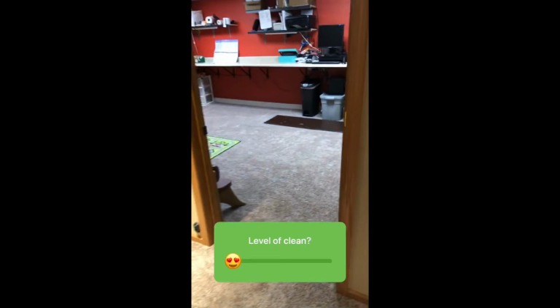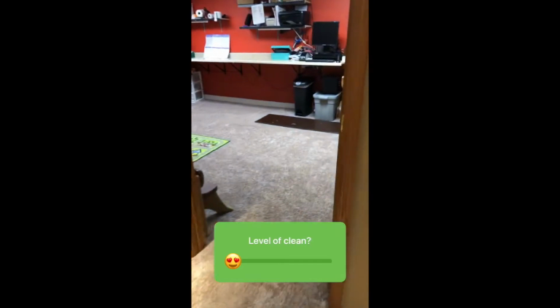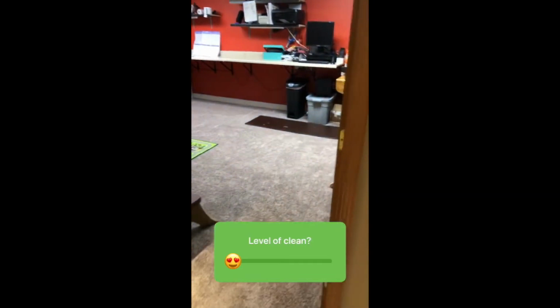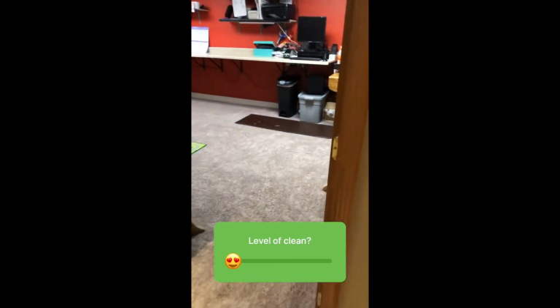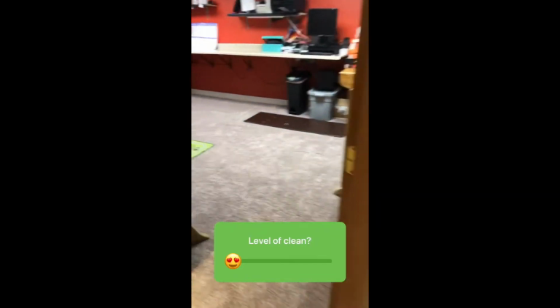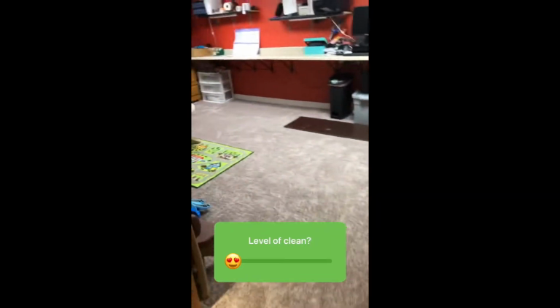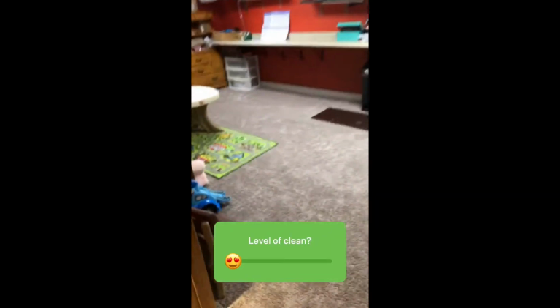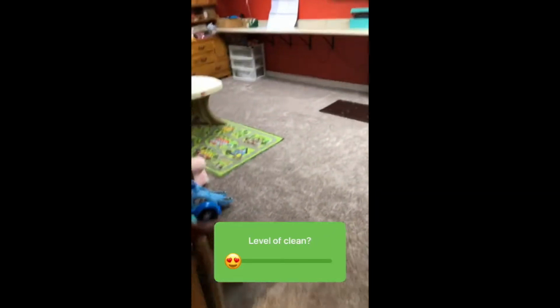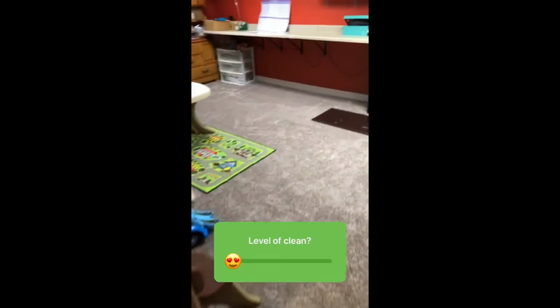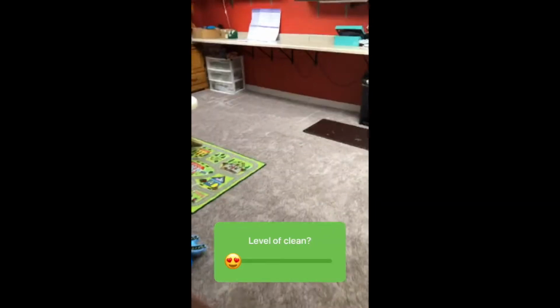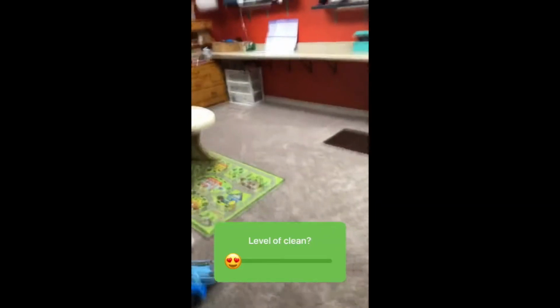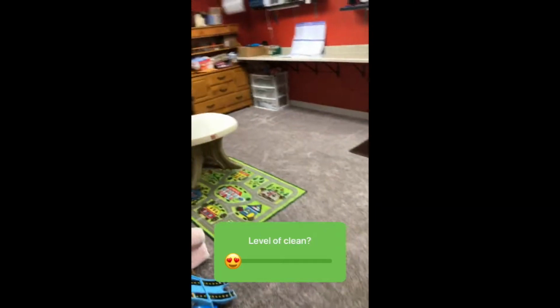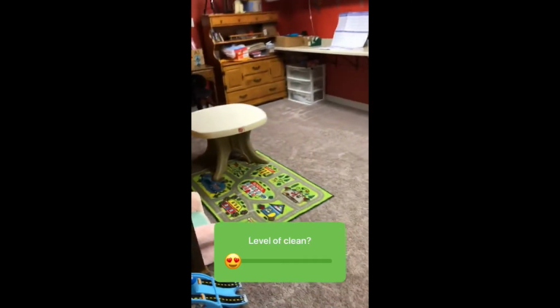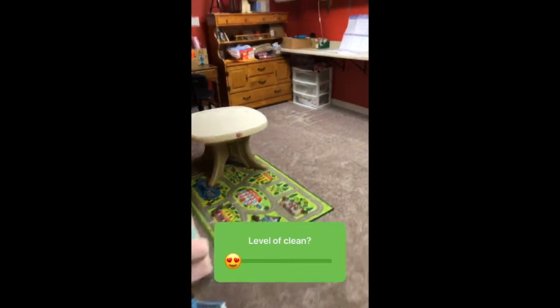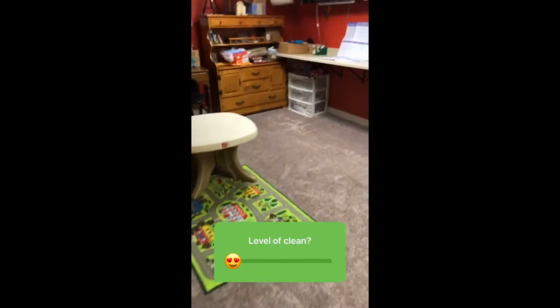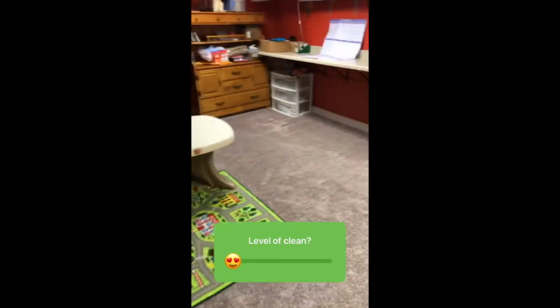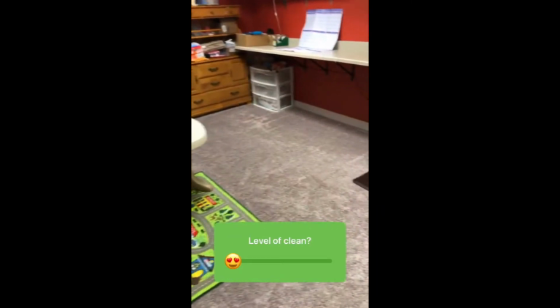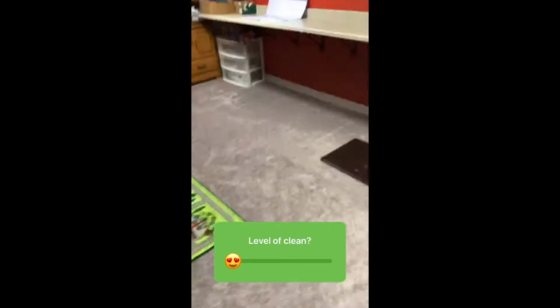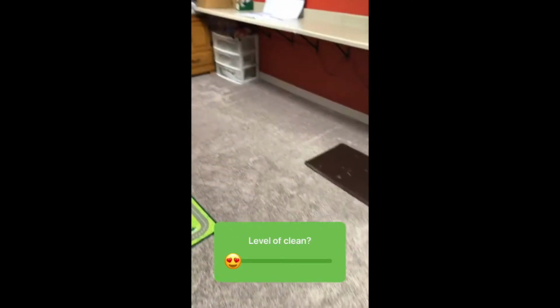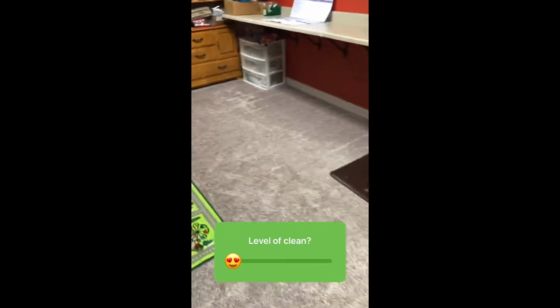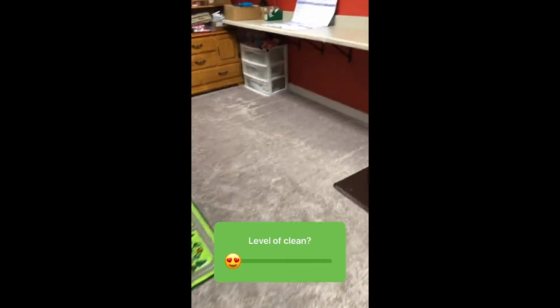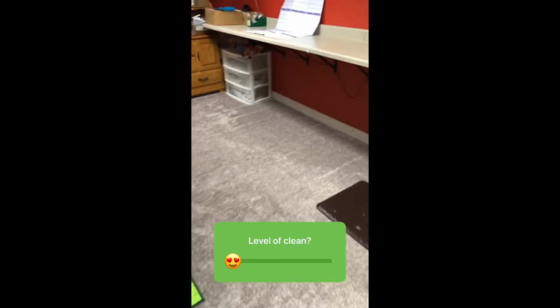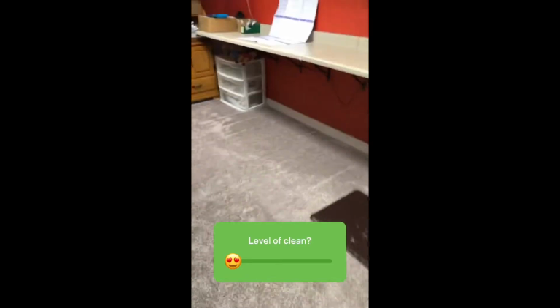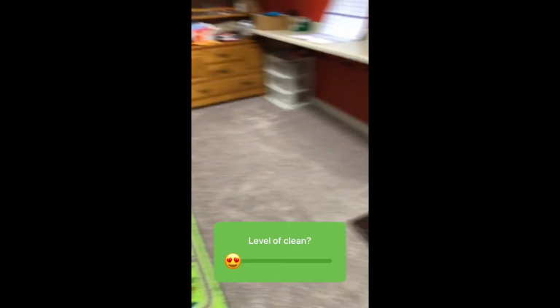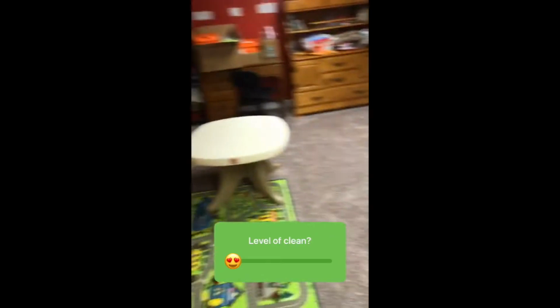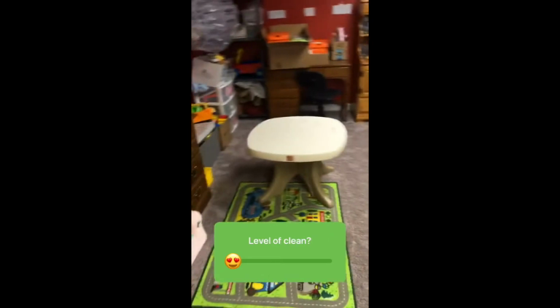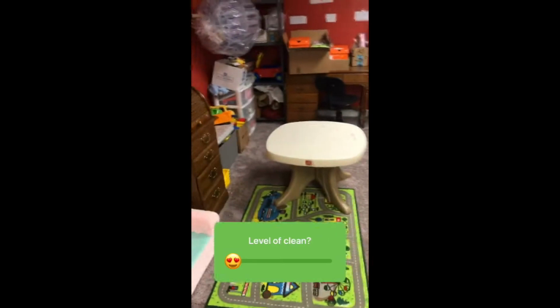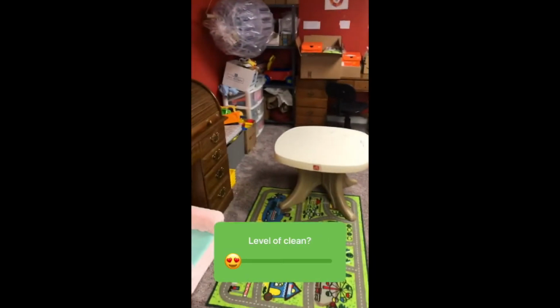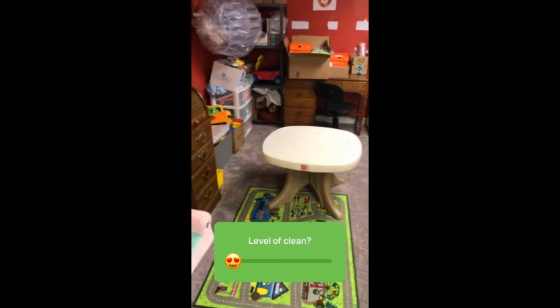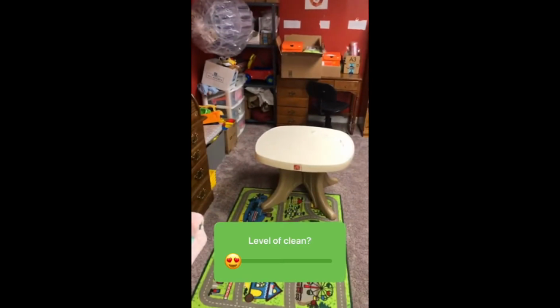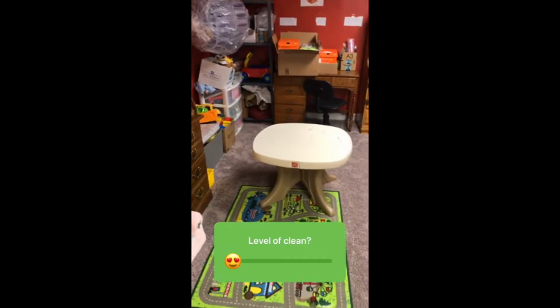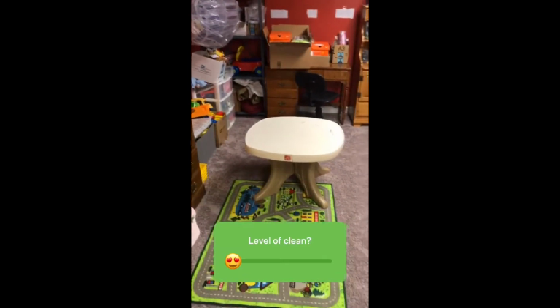So excited to come back home to a clean home. I mean, this is clean to me, I don't know about you. Excited to come home to a clean home when we get back.